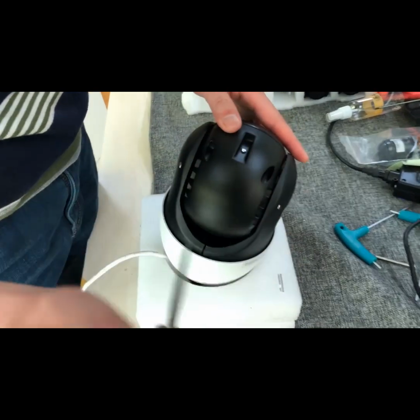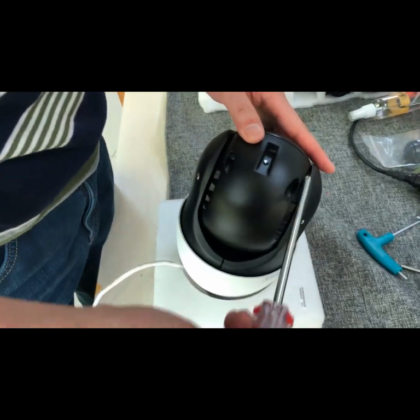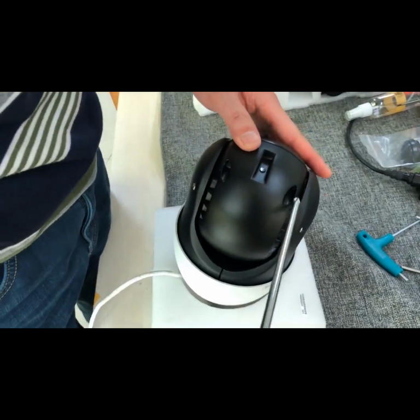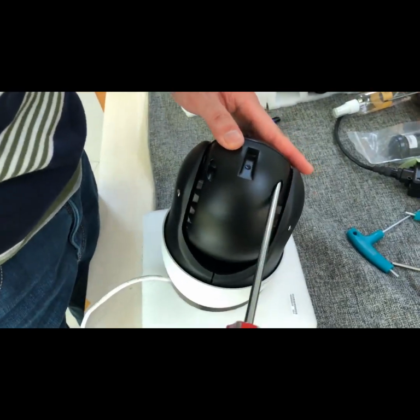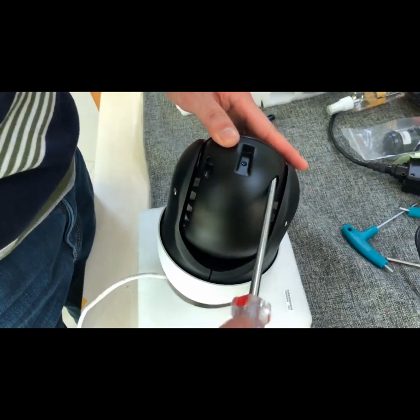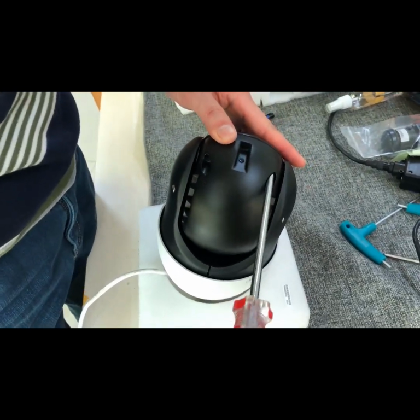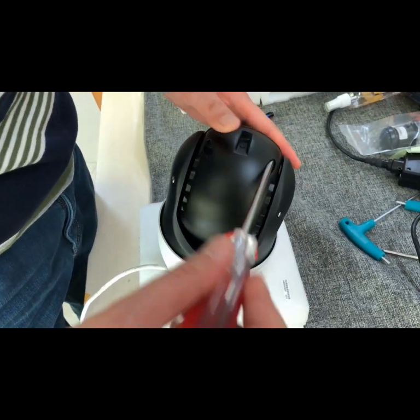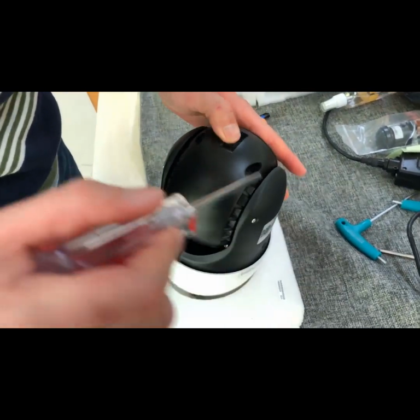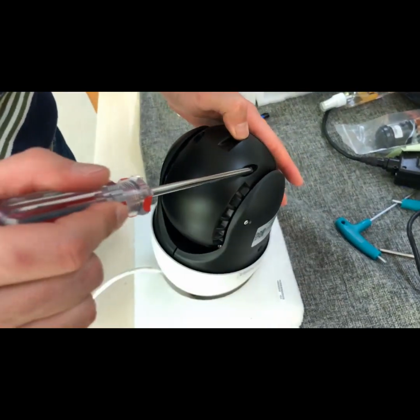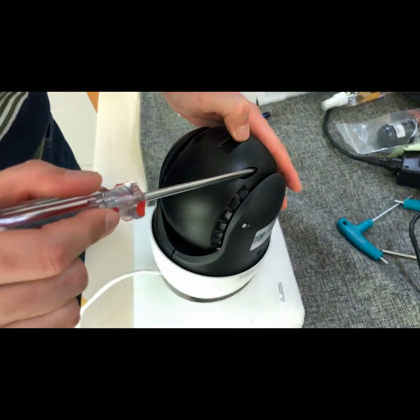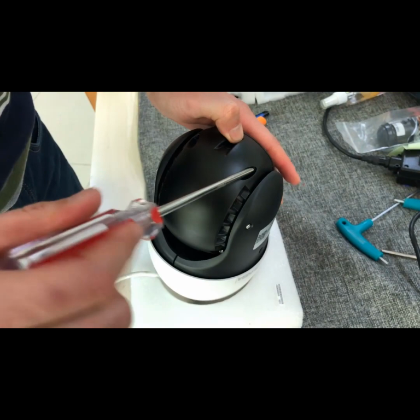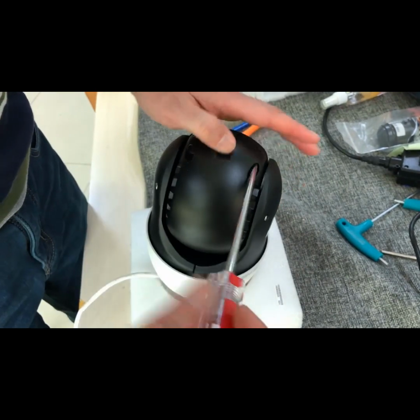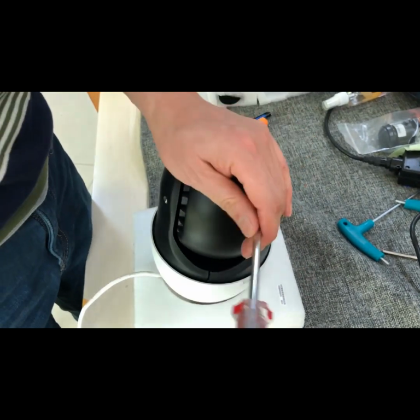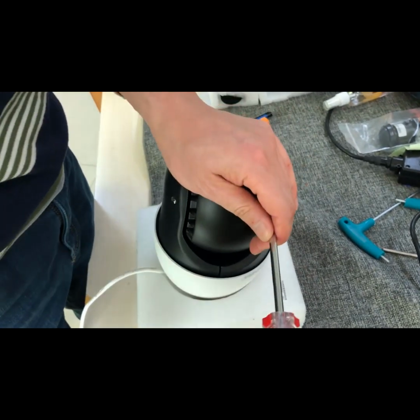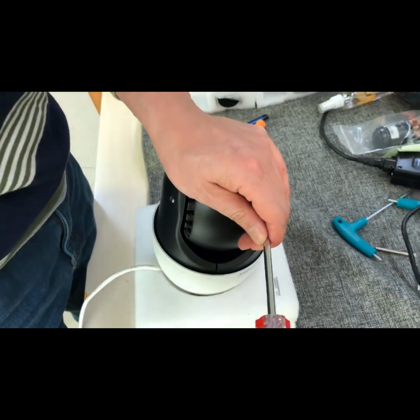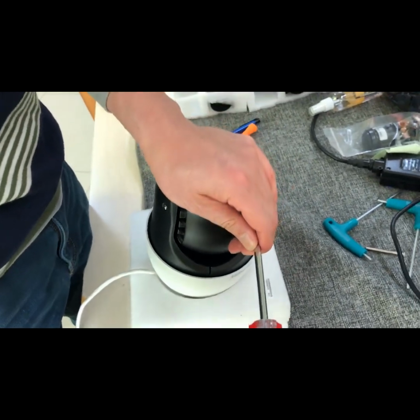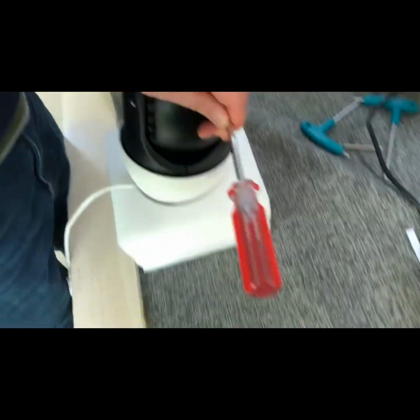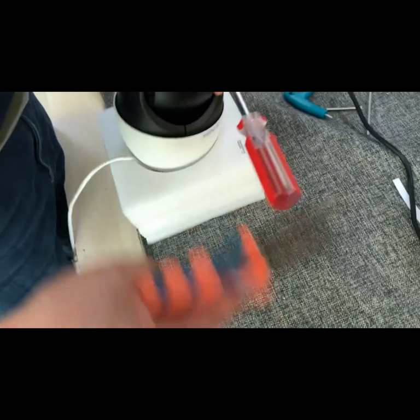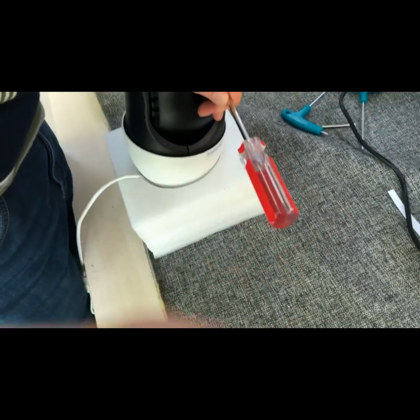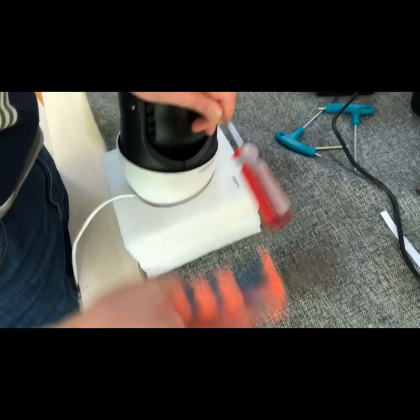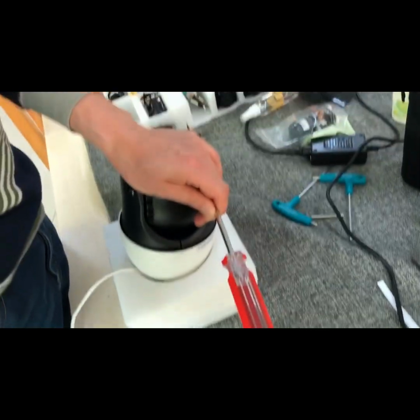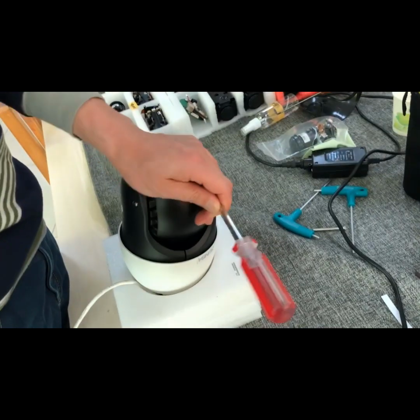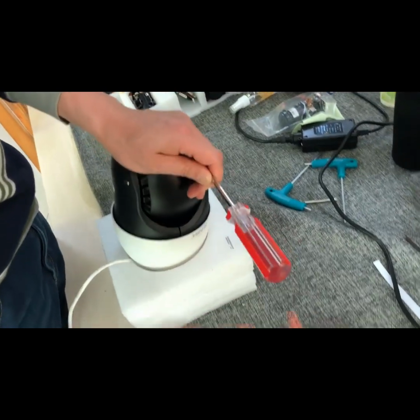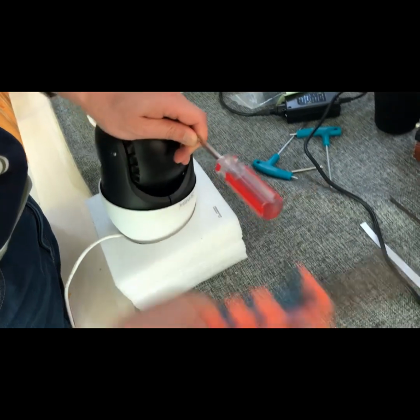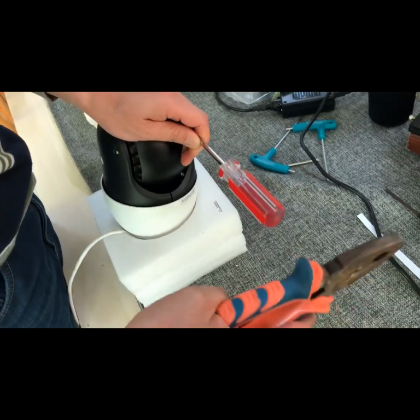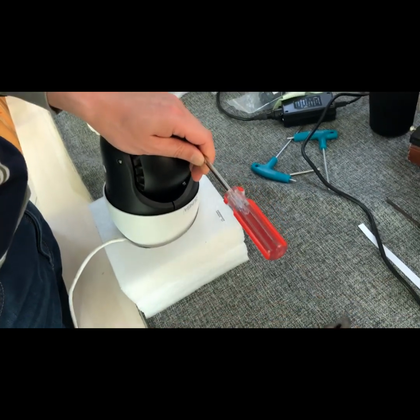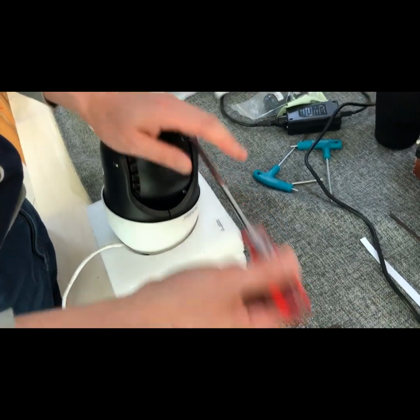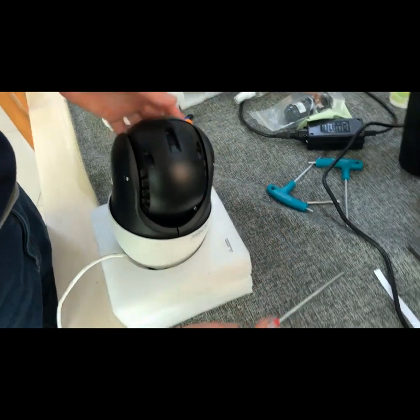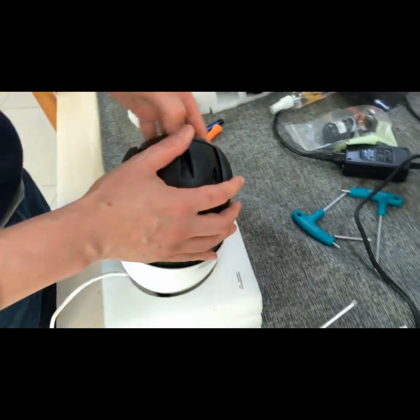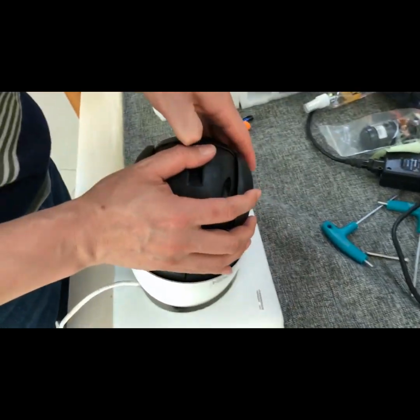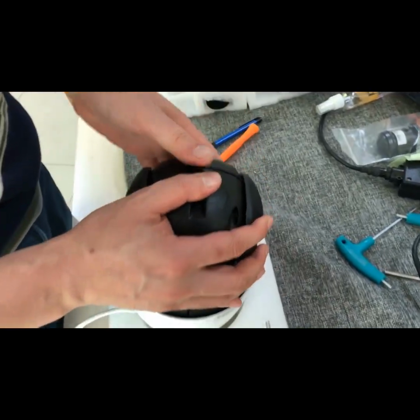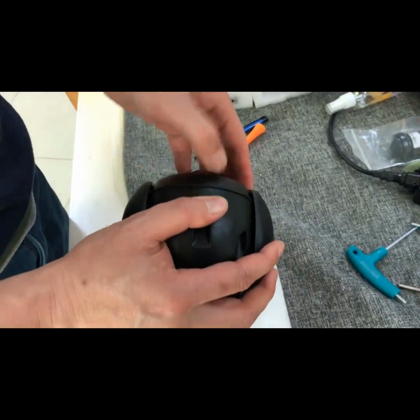Make sure you apply a certain force because we need to break the glue applied on the edge between the front cover and the back cover. Do it on both sides until you see the front cover and back cover are detached.